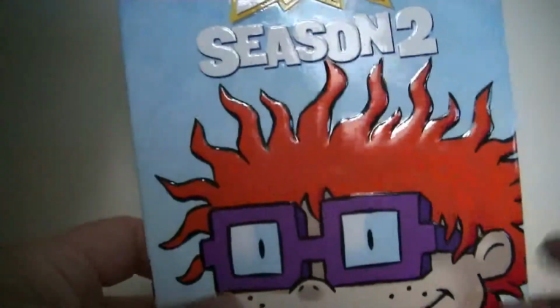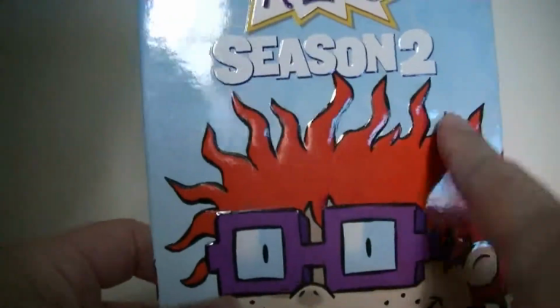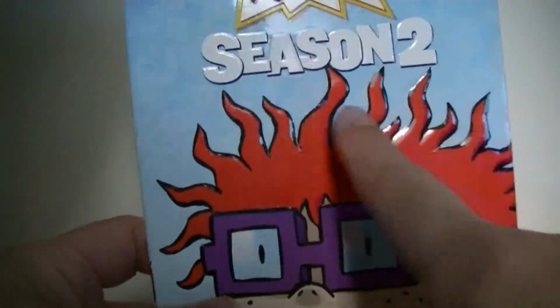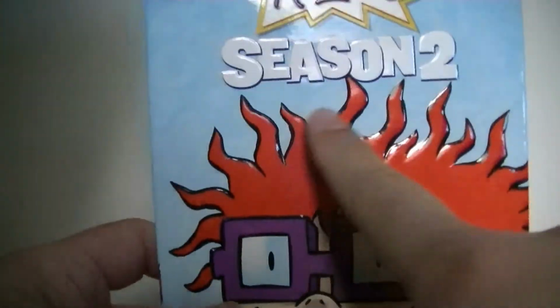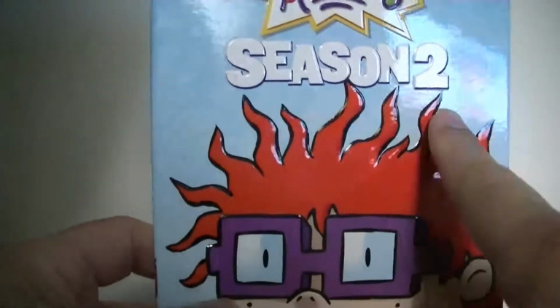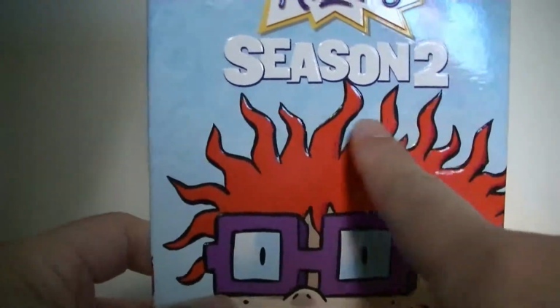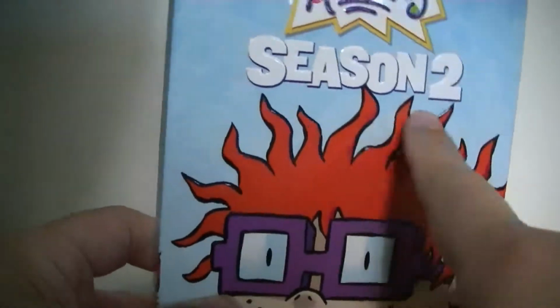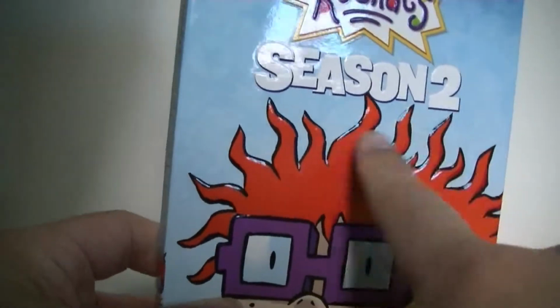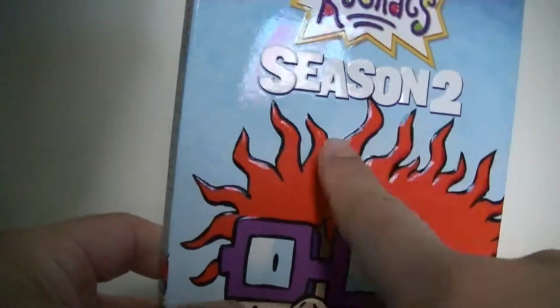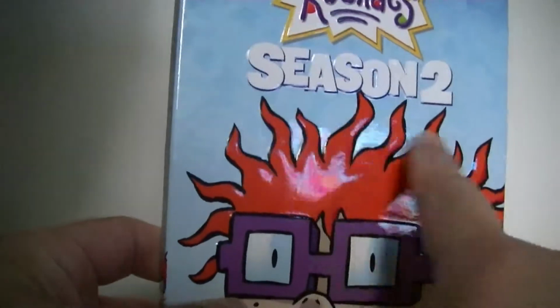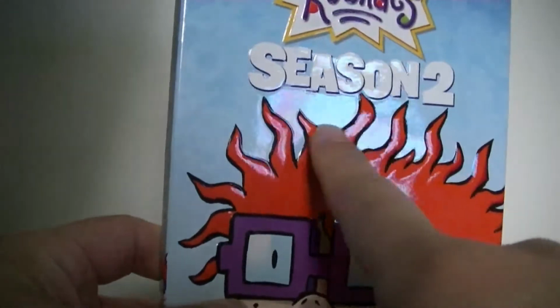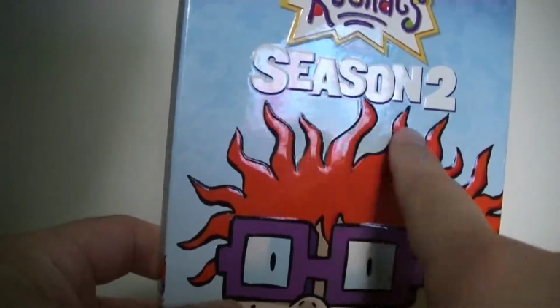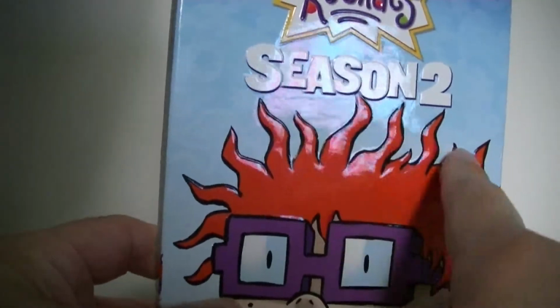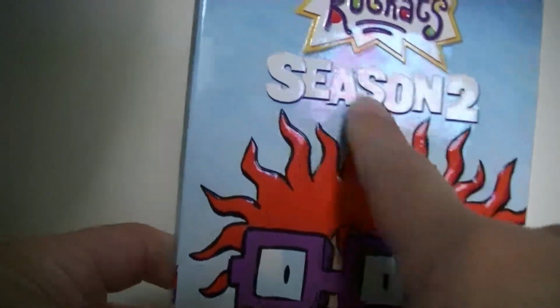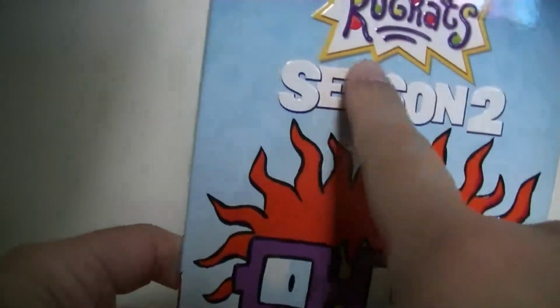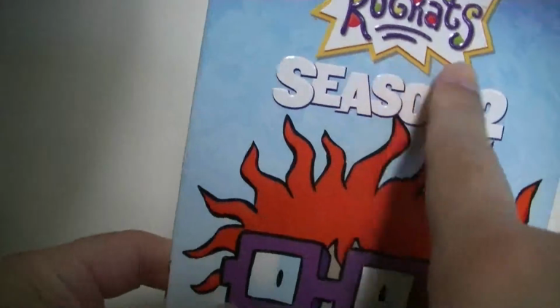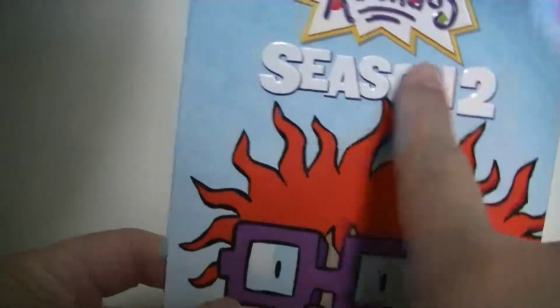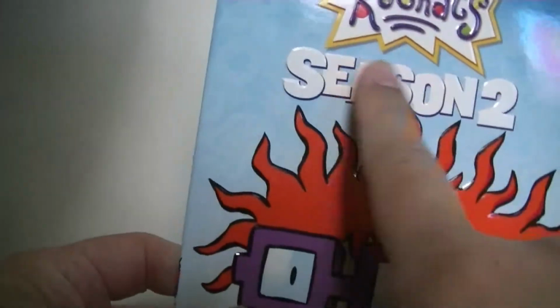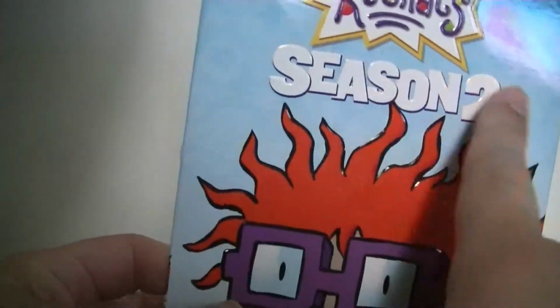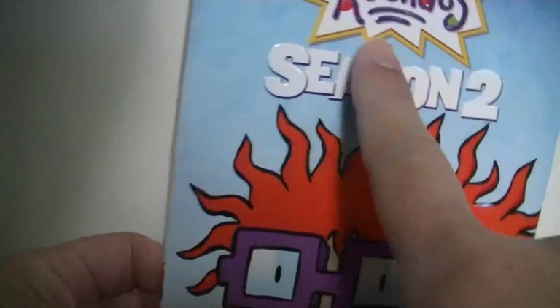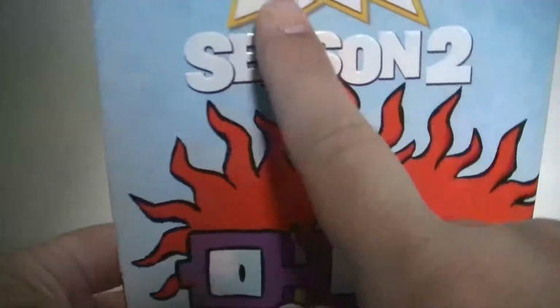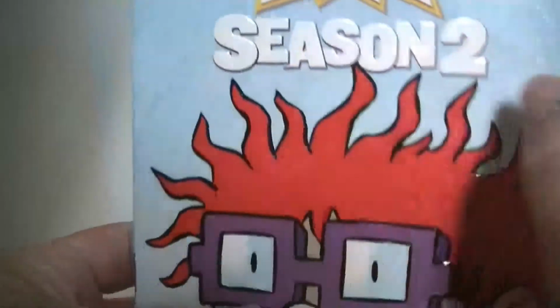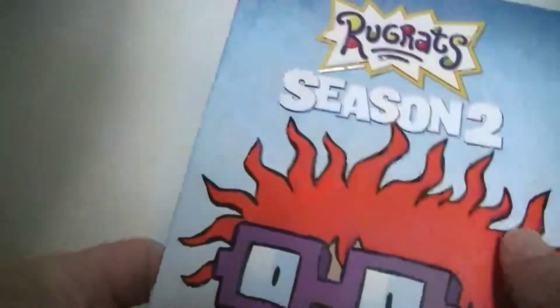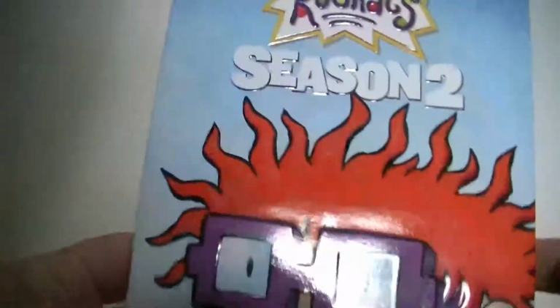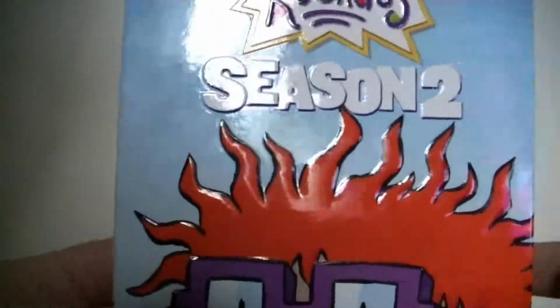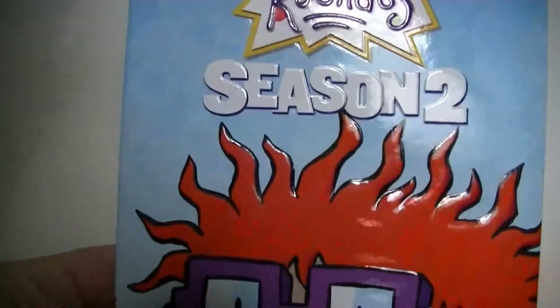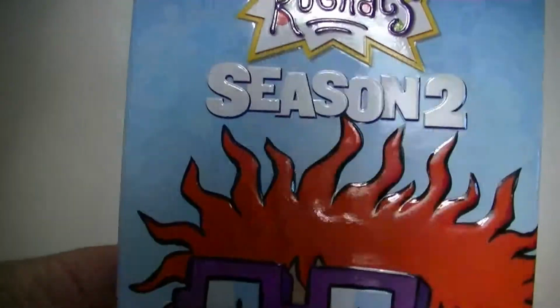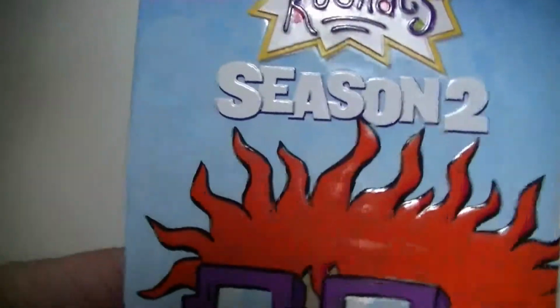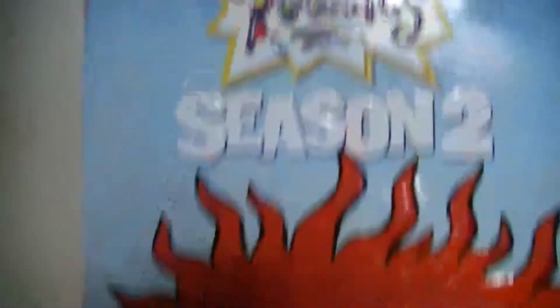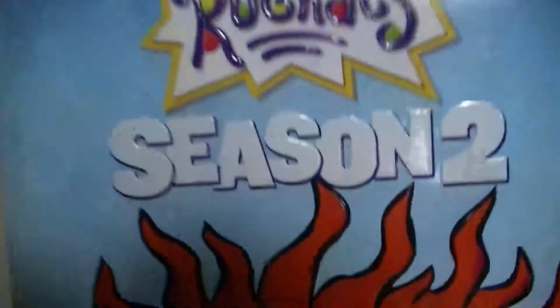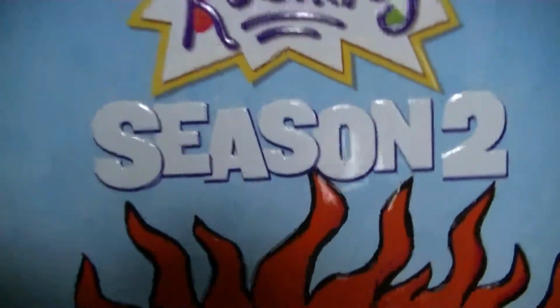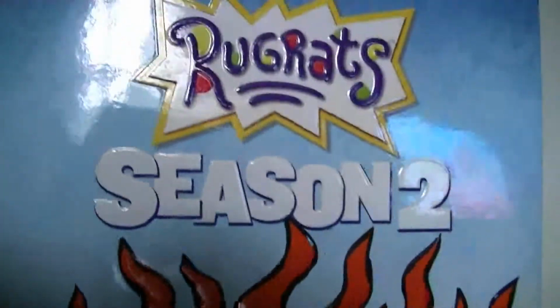It also has that really nice imprint that you can feel — it's like a texture. Let's see if we can get a good look on it.